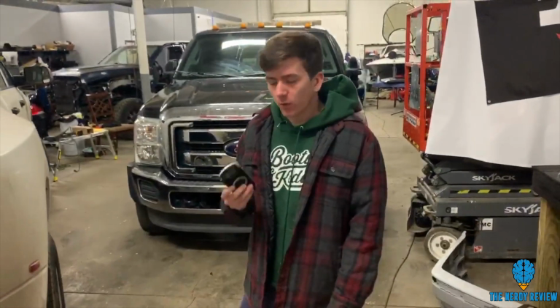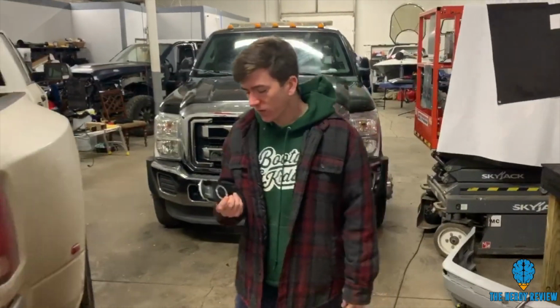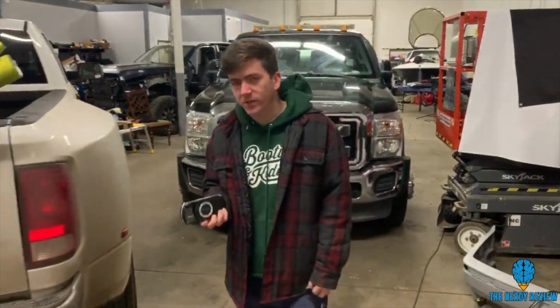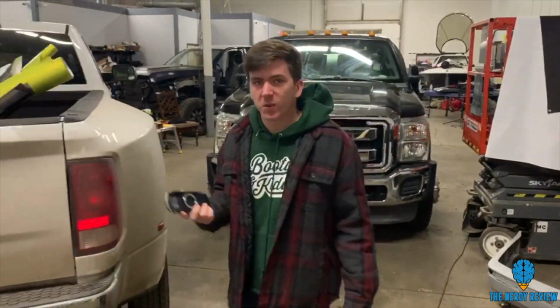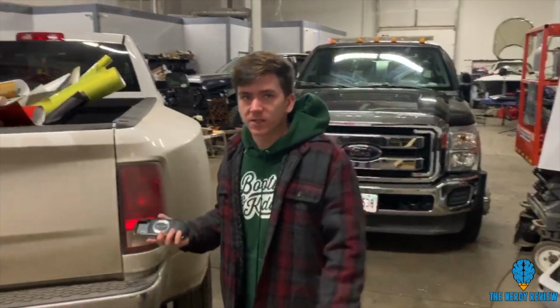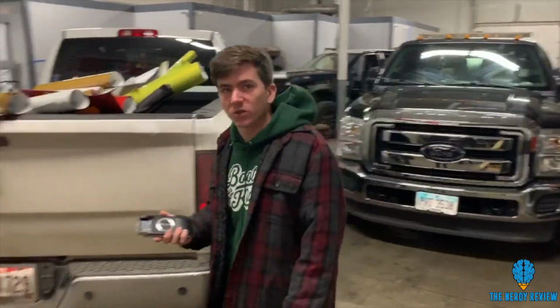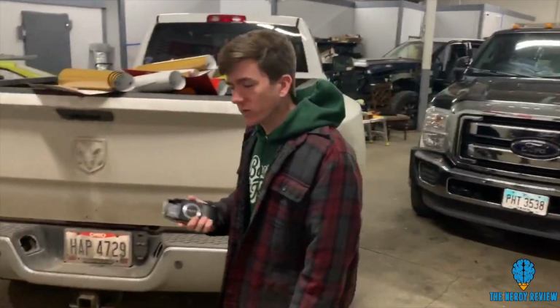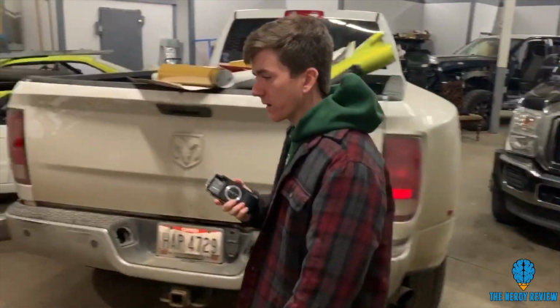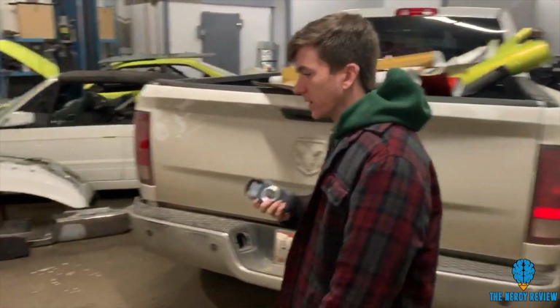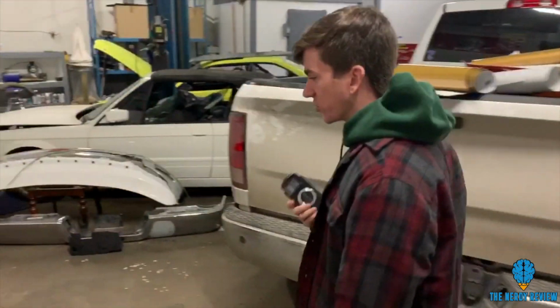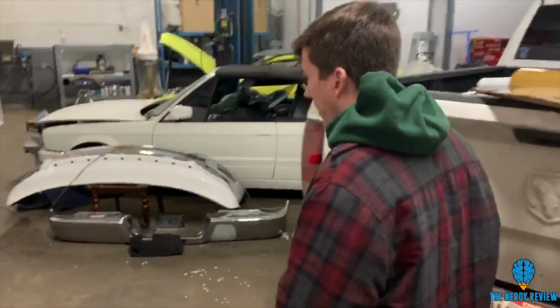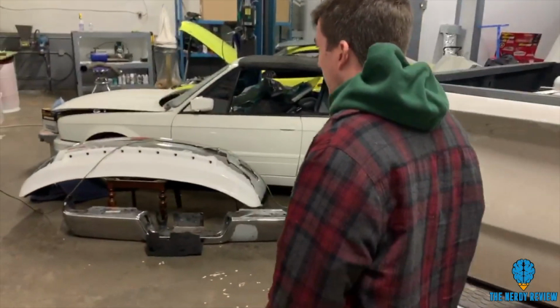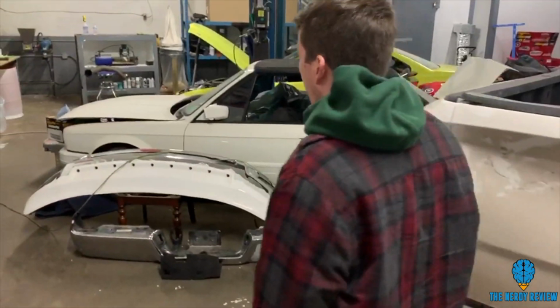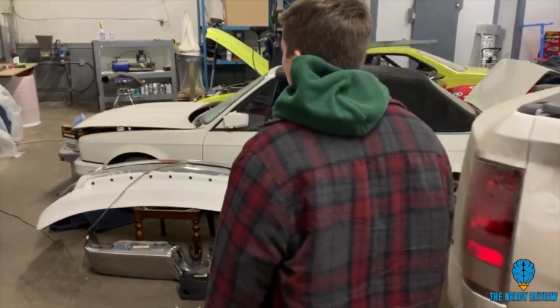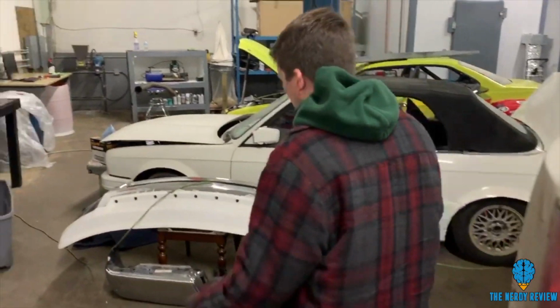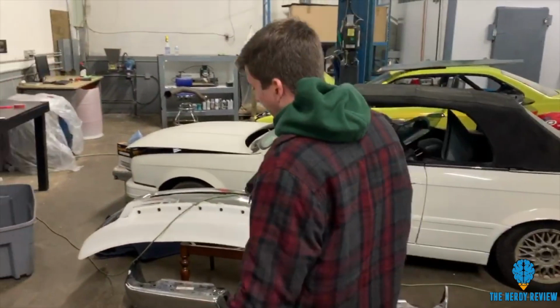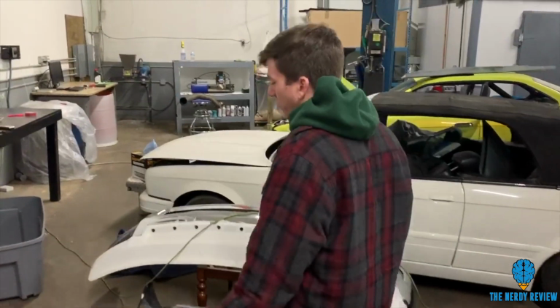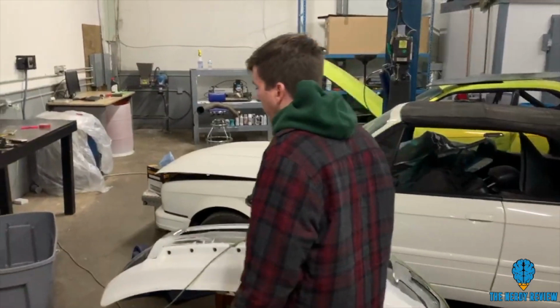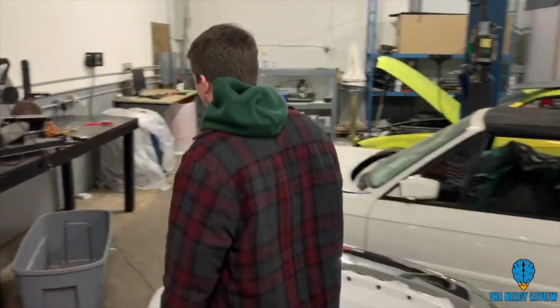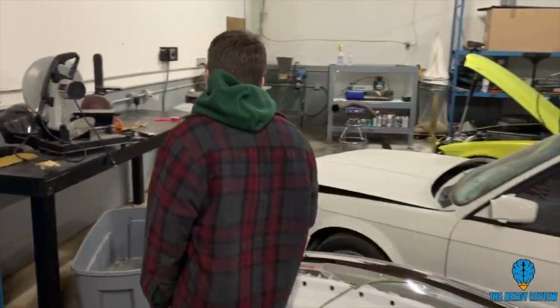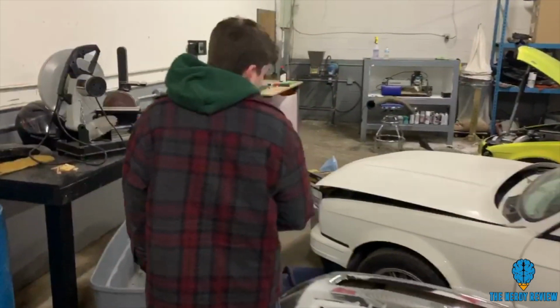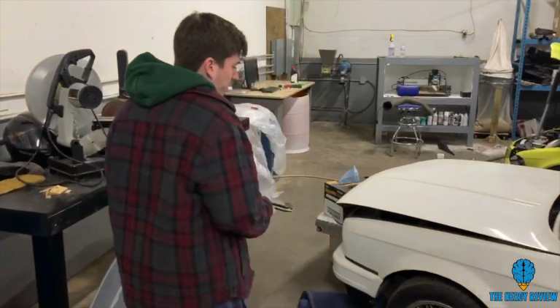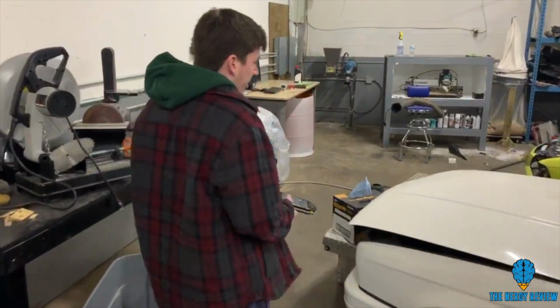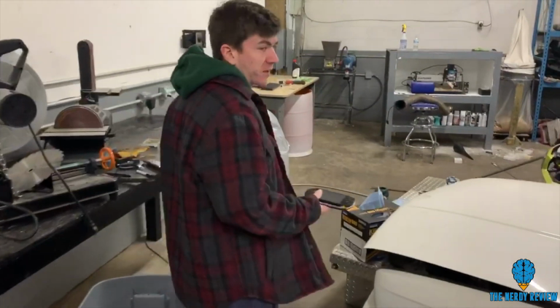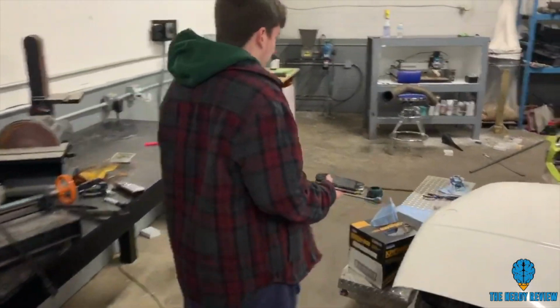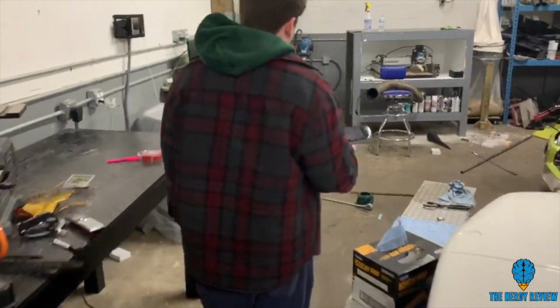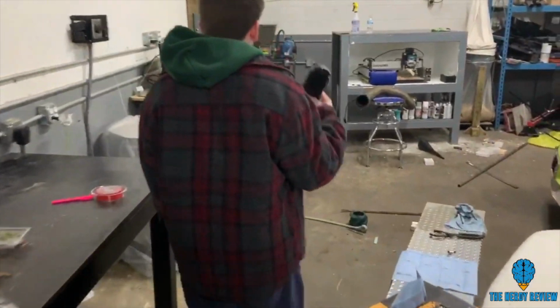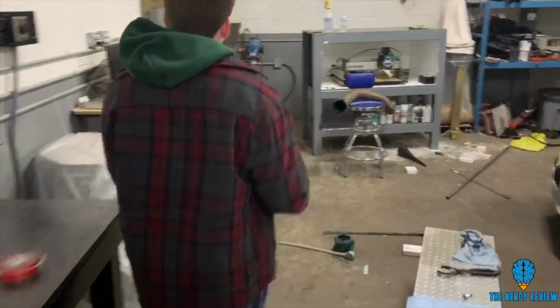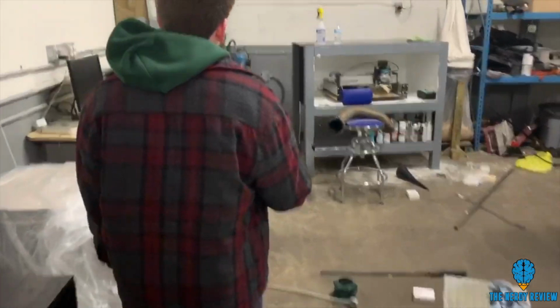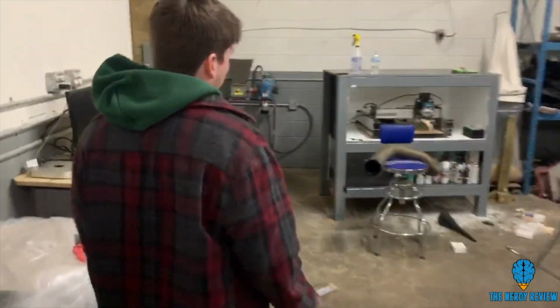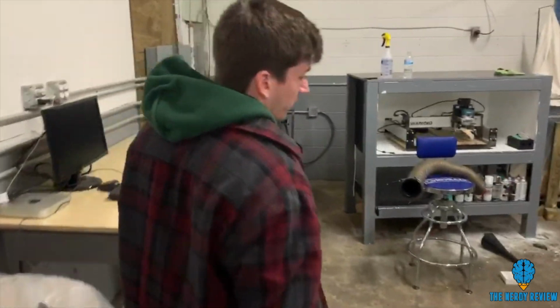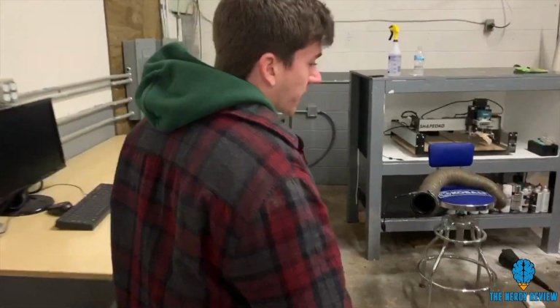We ripped out the battery so the battery acid wouldn't corrode the shredder blades. We've never shredded anything besides plastic before, so this will be a very interesting test of the motor's capability as well as the strength of the teeth.